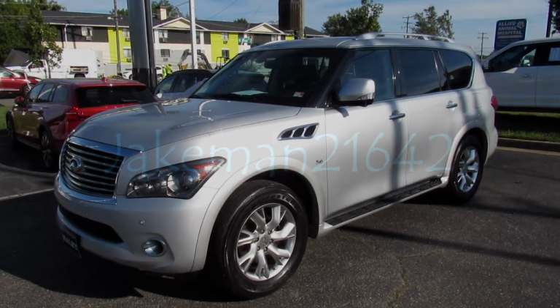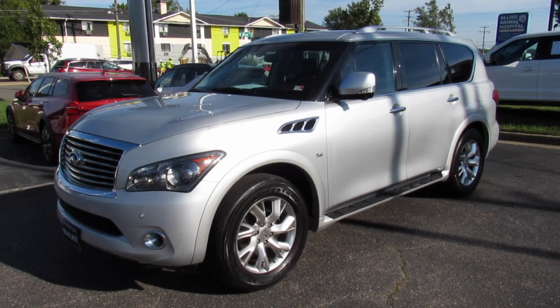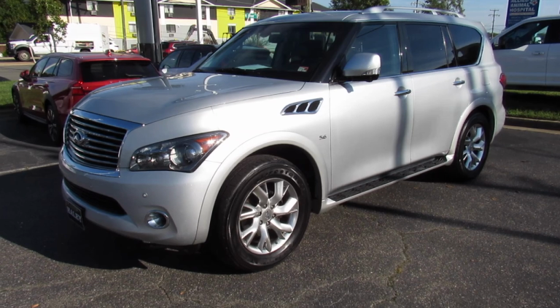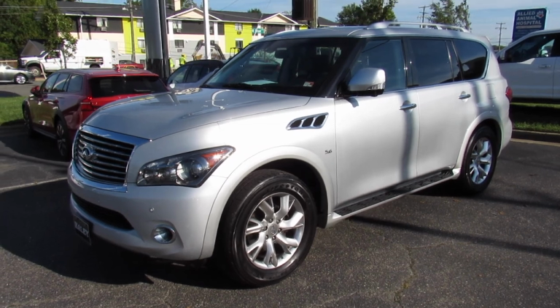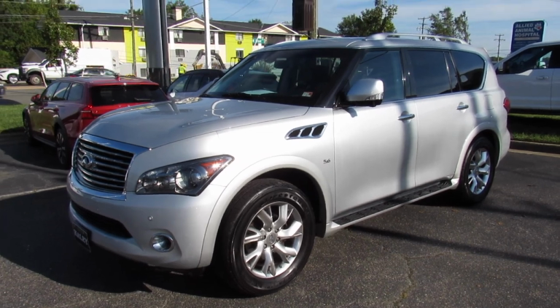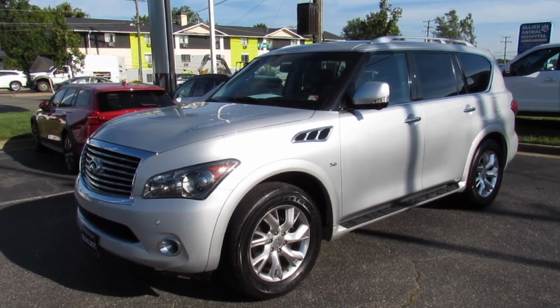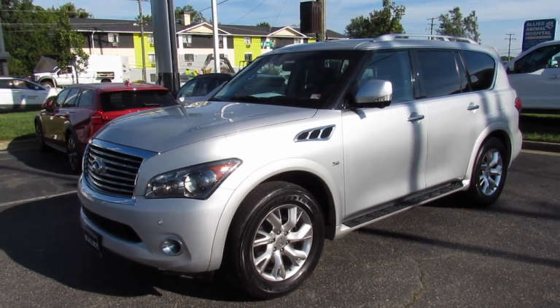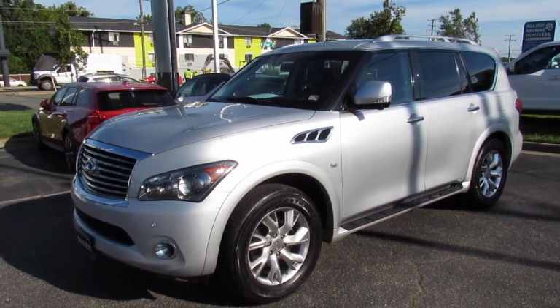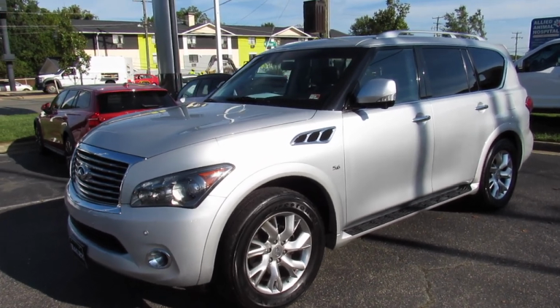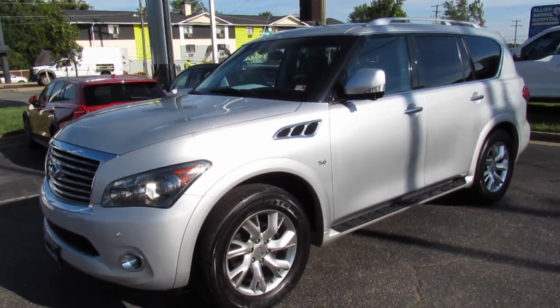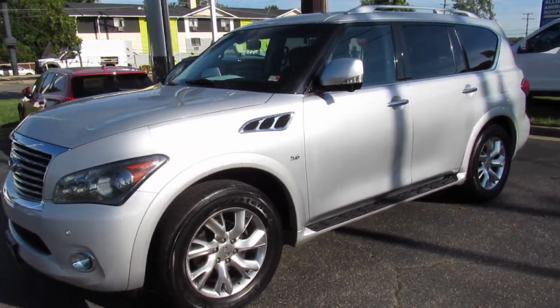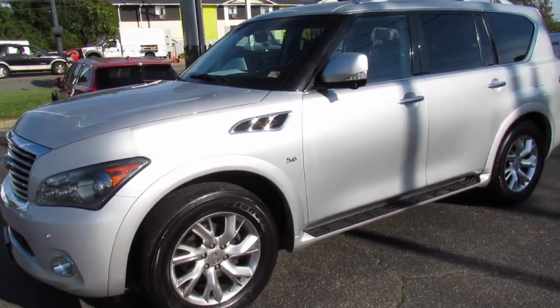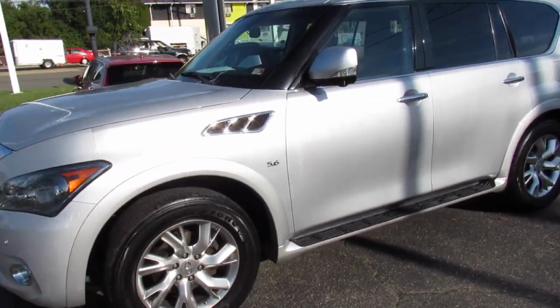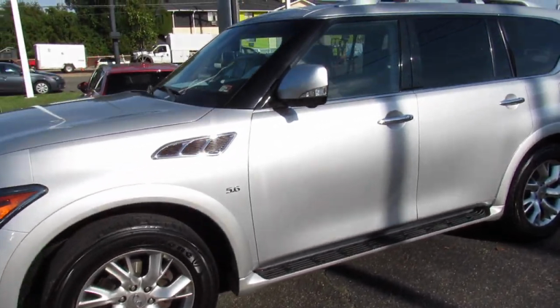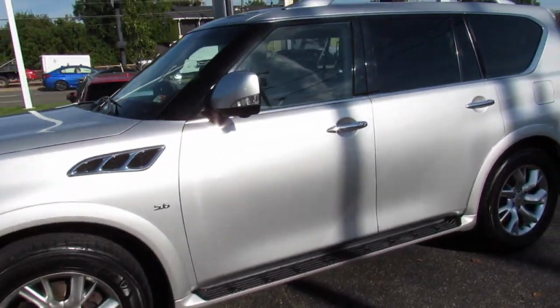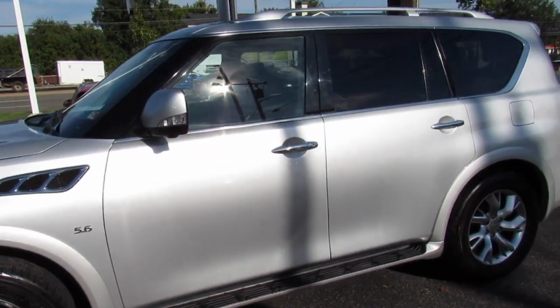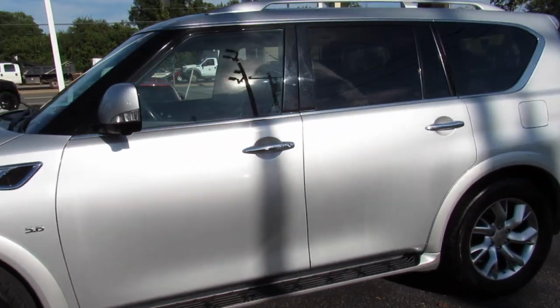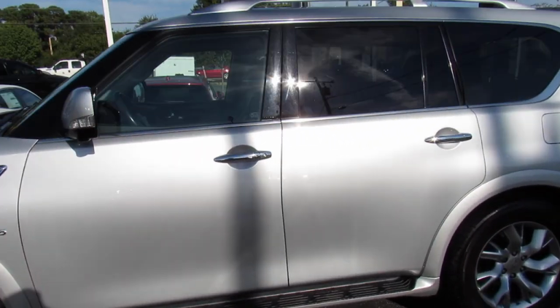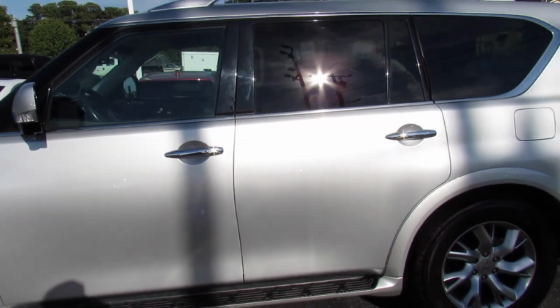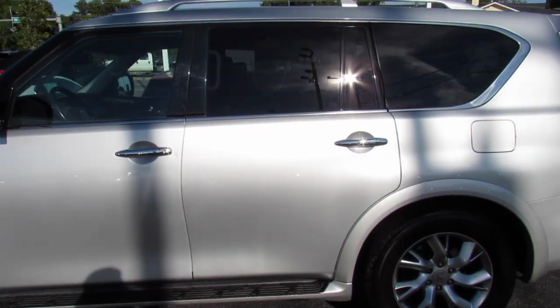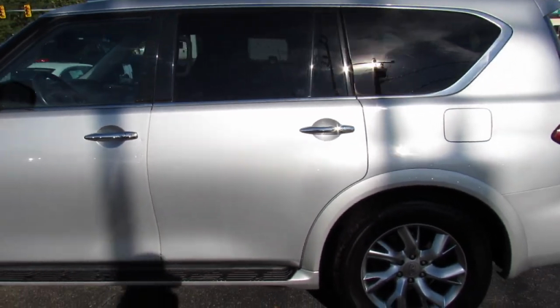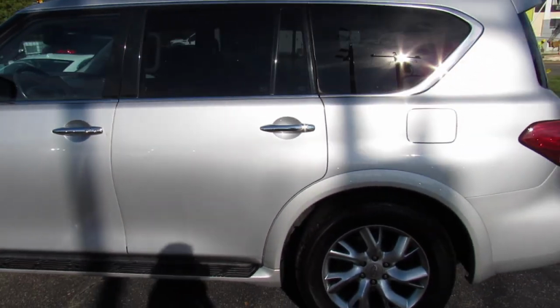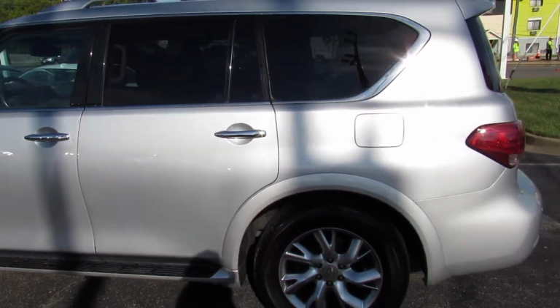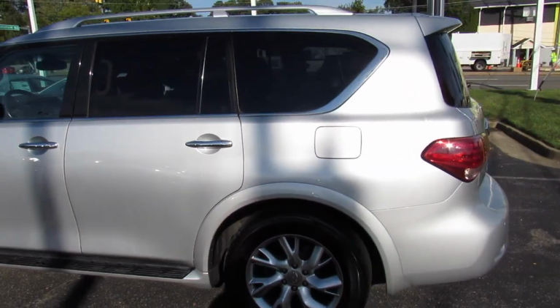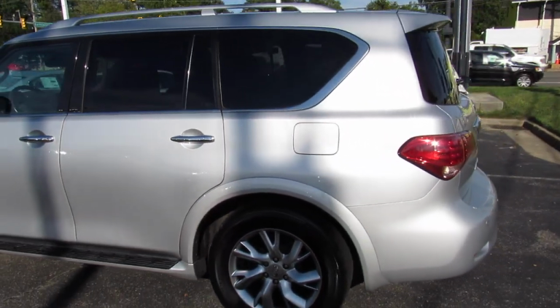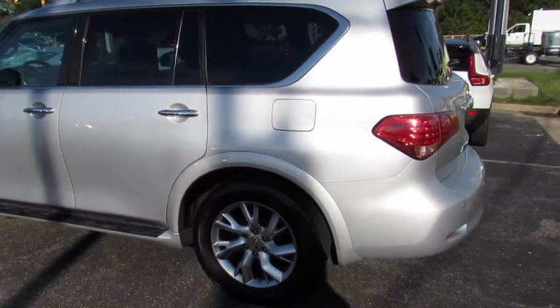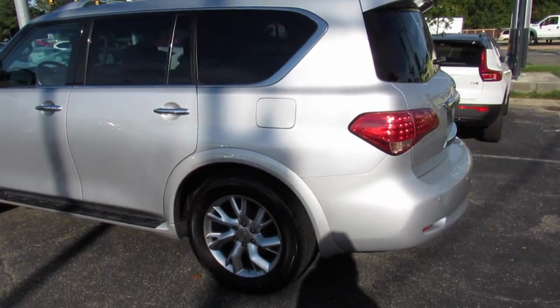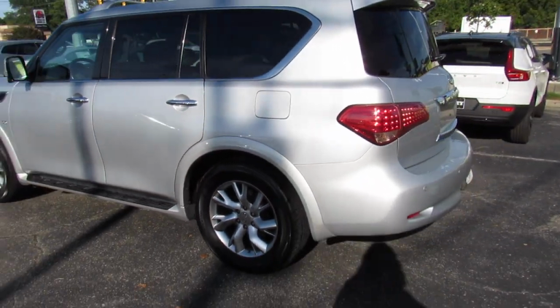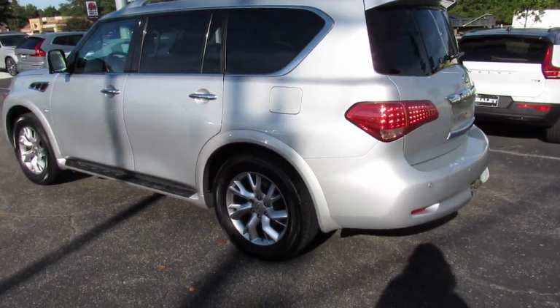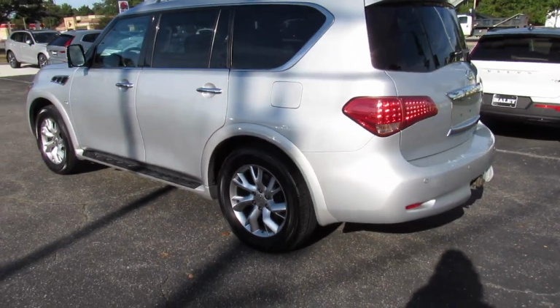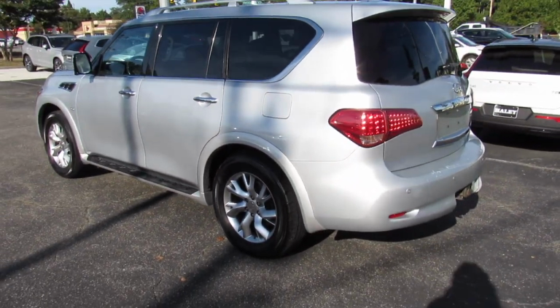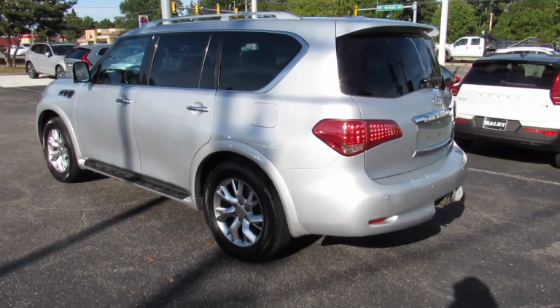Hey guys, it's me Jake from Jakeman21642. Today I've got a video for you of this 2014 Infiniti QX80. This one is a very nicely loaded four-wheel drive model.